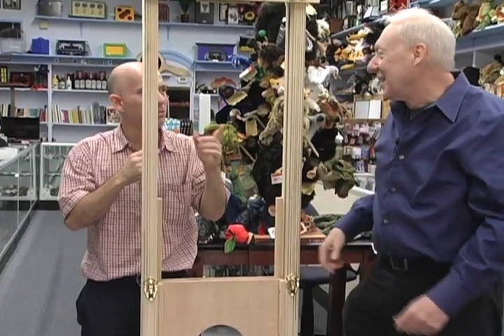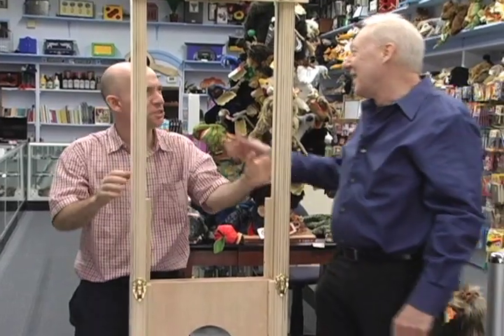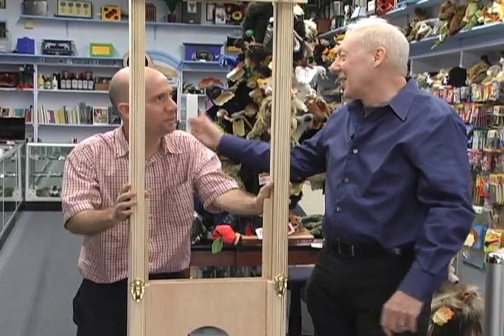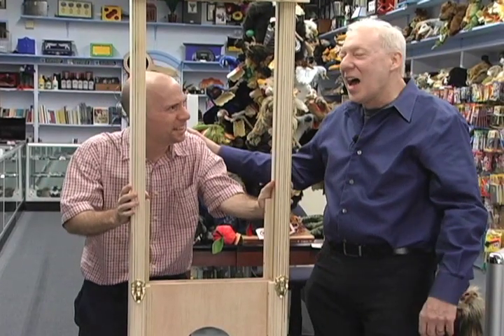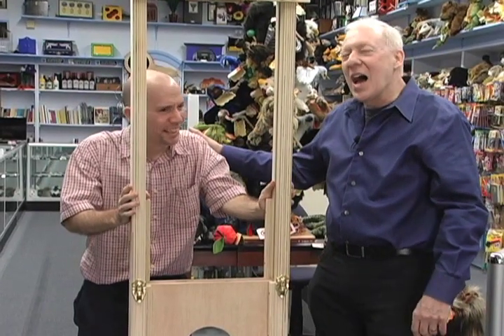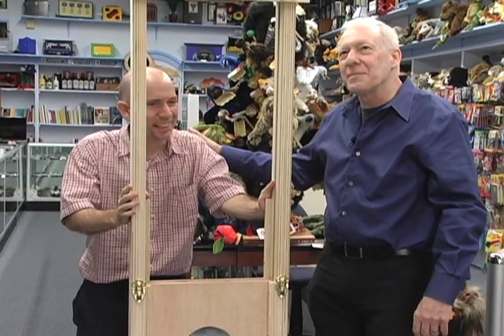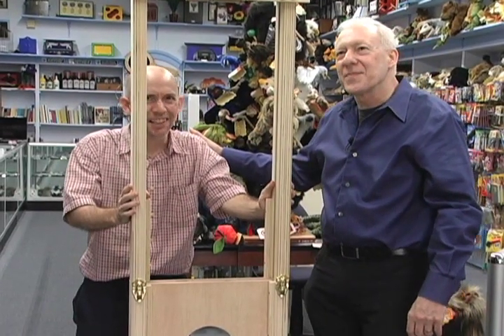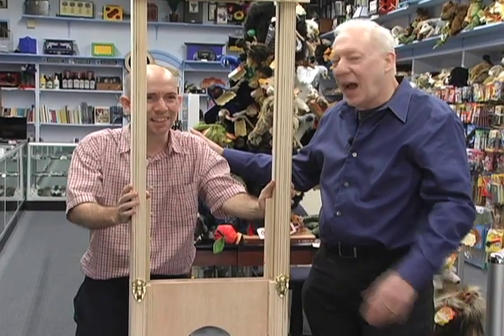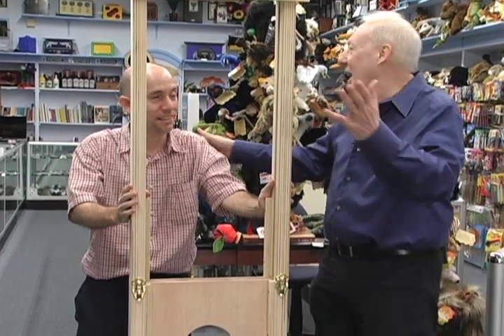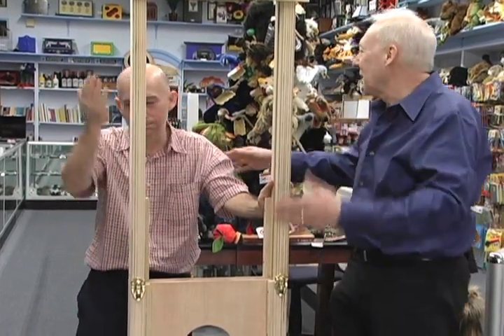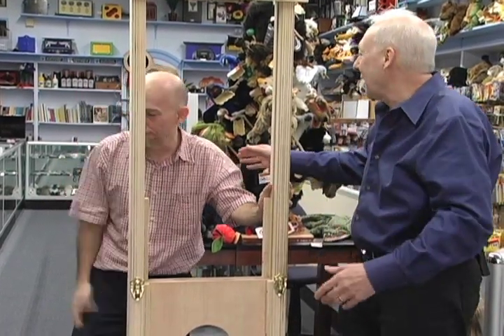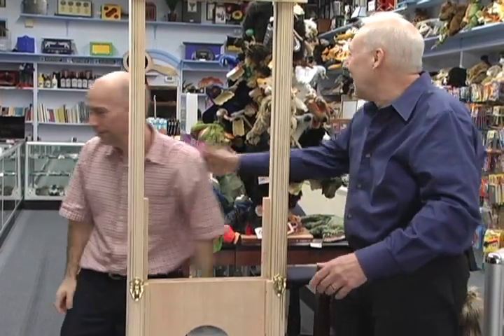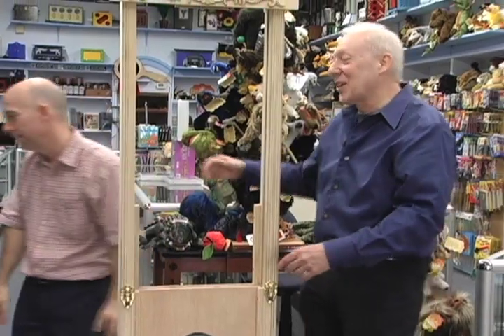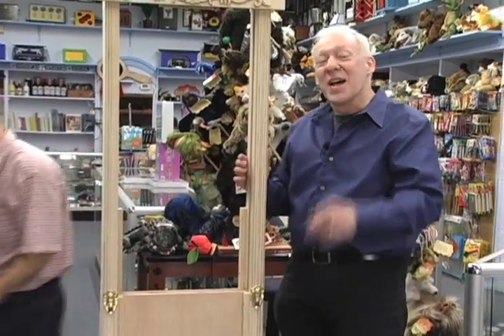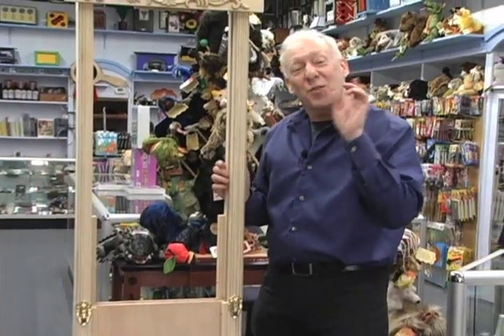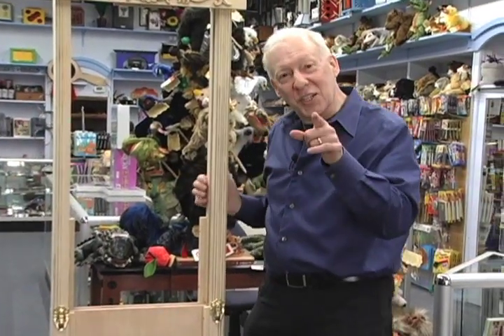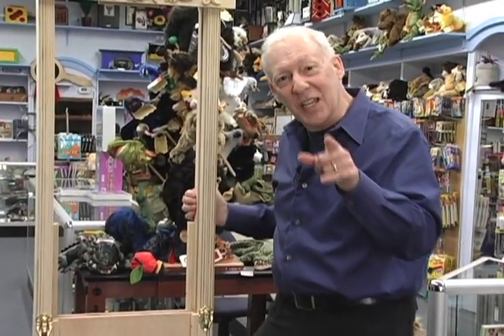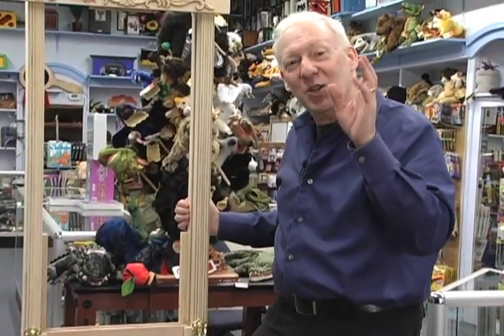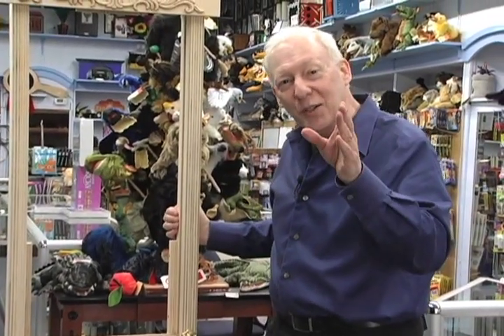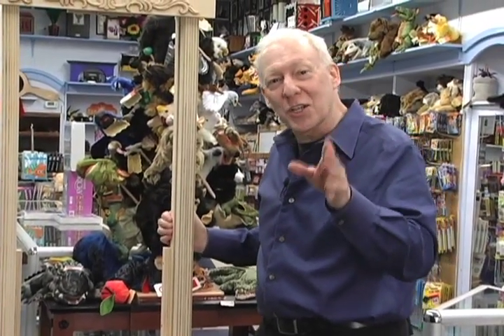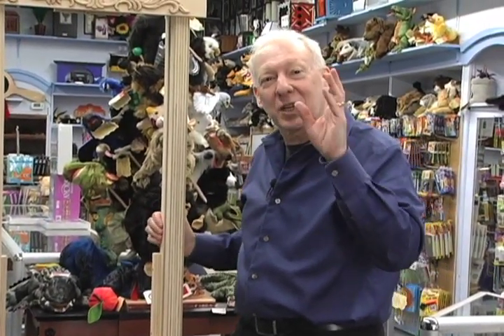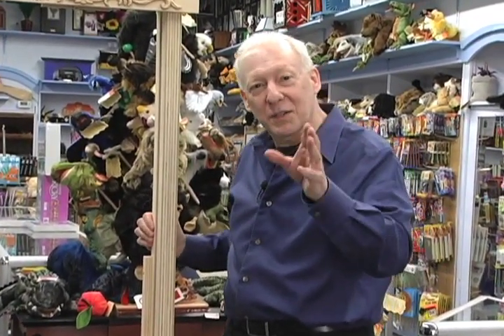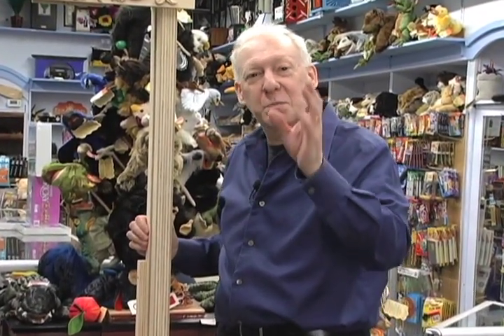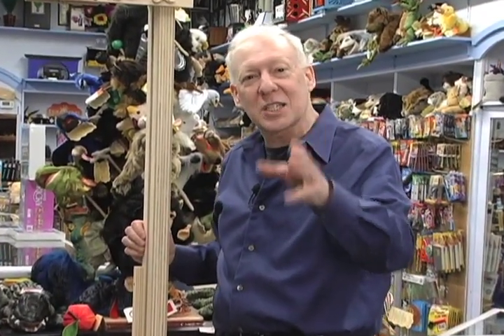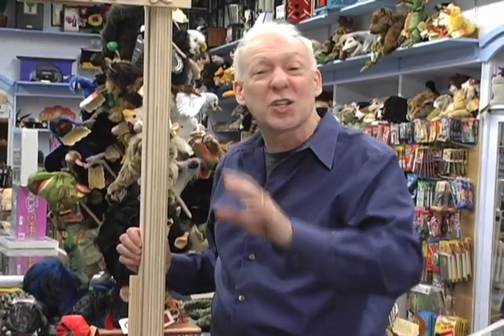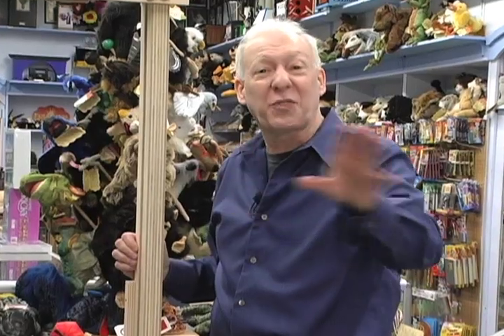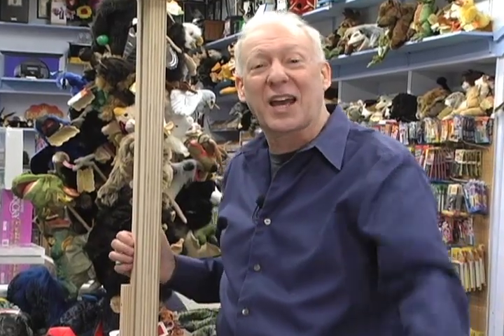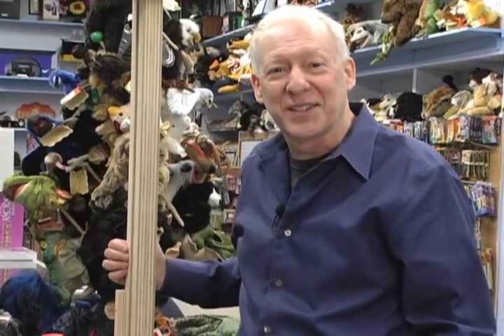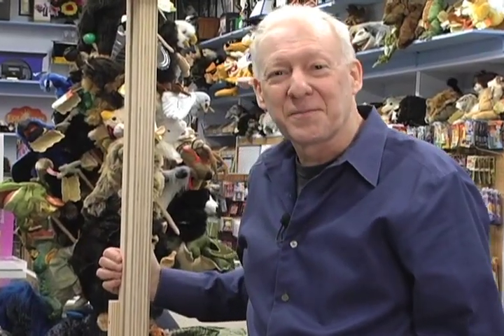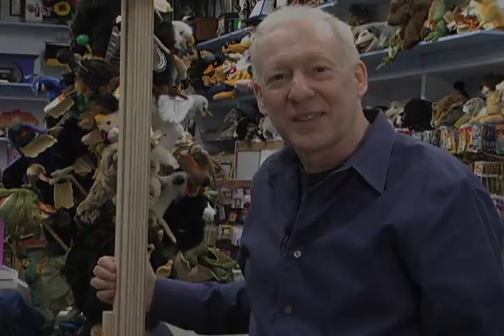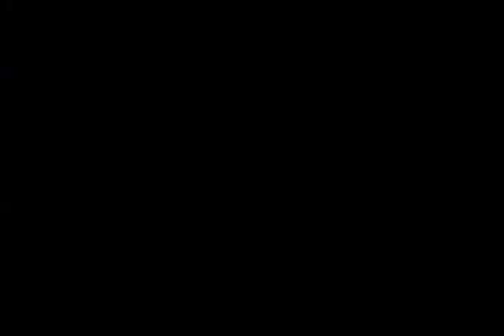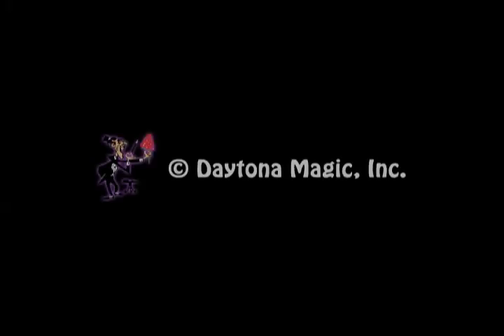What was your shipping question? I forgot, but it doesn't matter. Thank you. That's the French guillotine. It's a great illusion that can be done in living rooms or on a big stage. It's fantastic. Thank you.